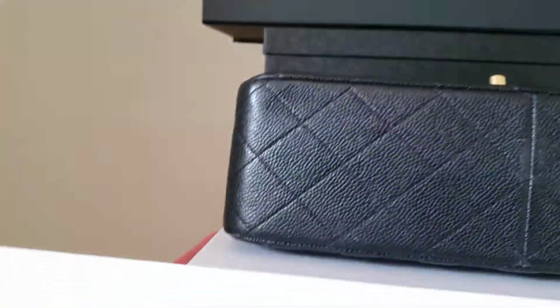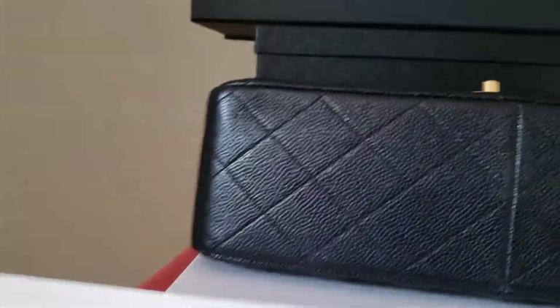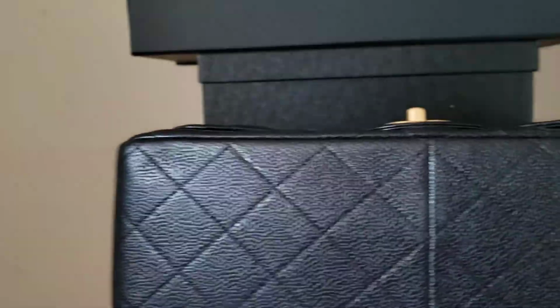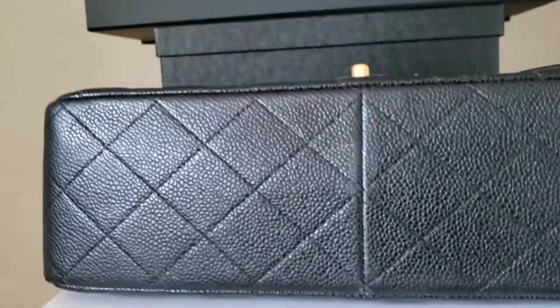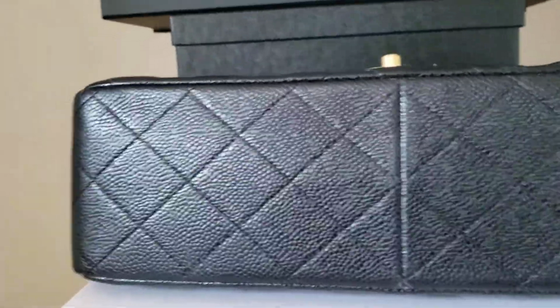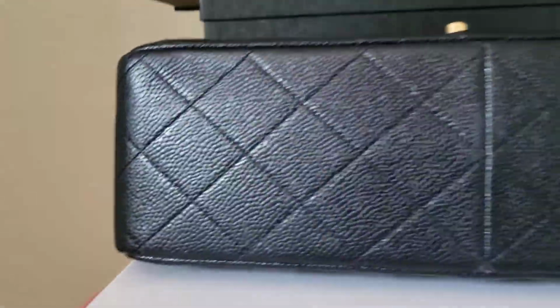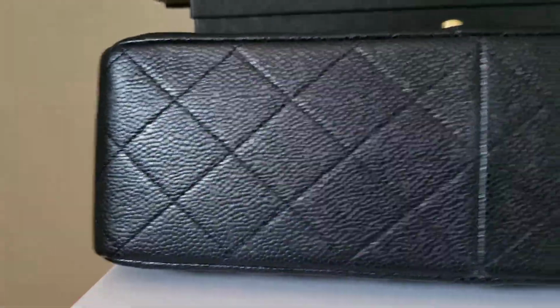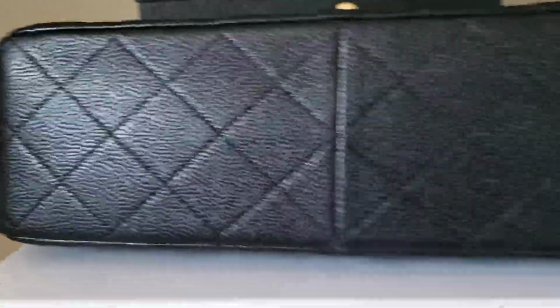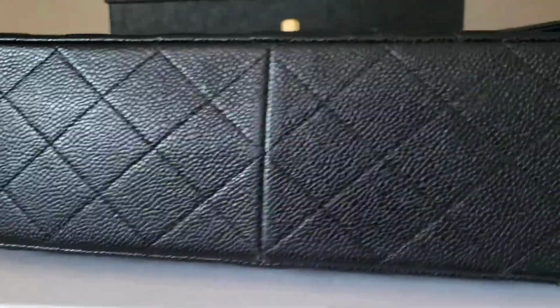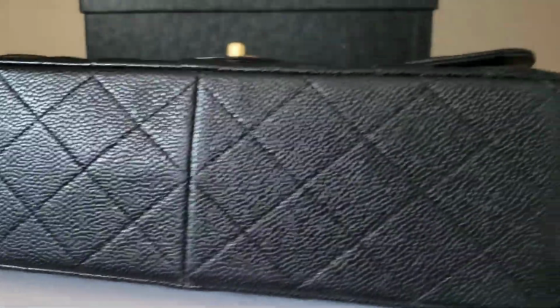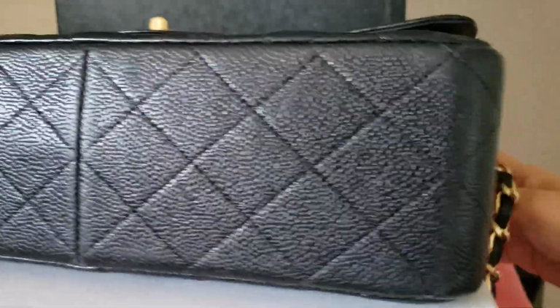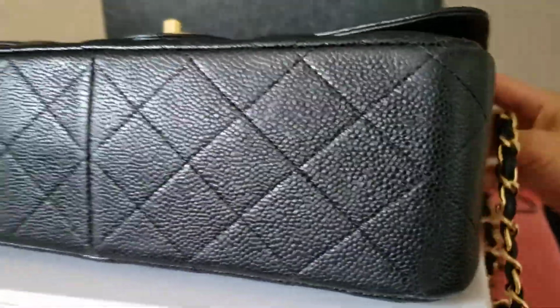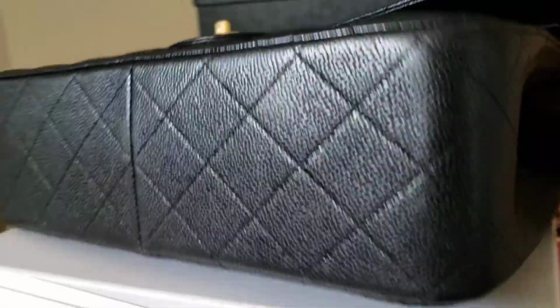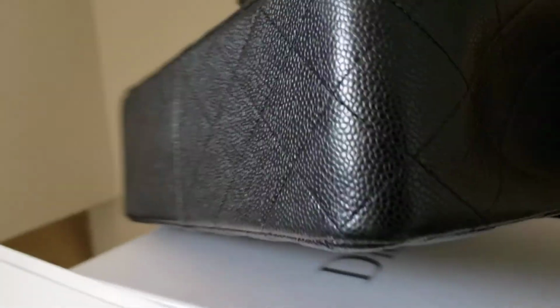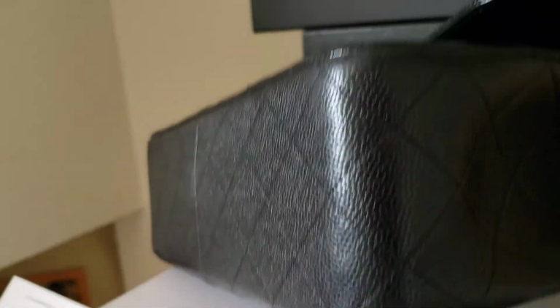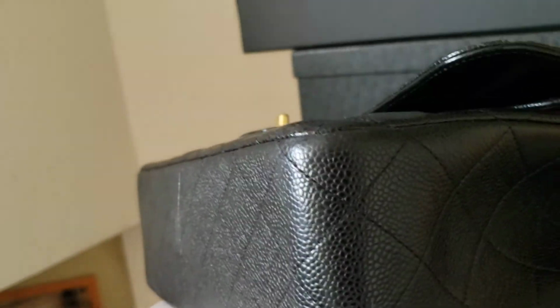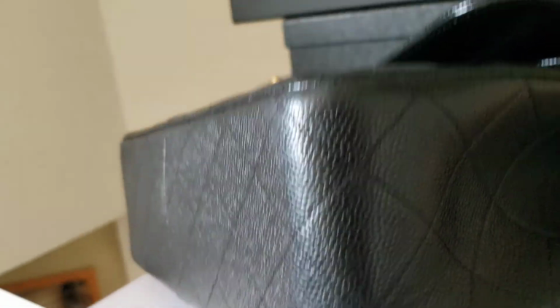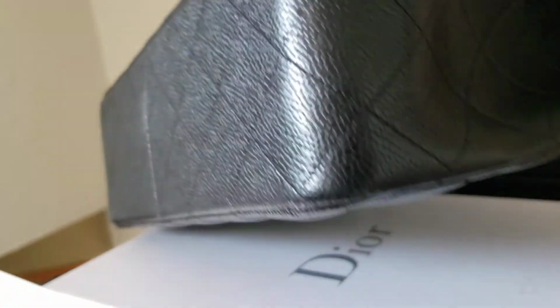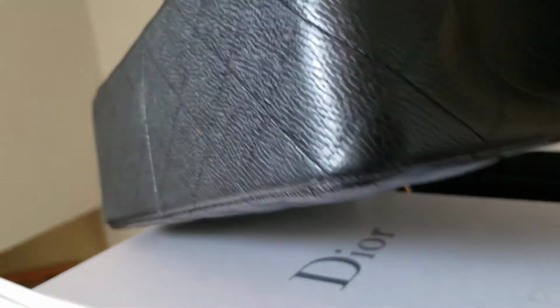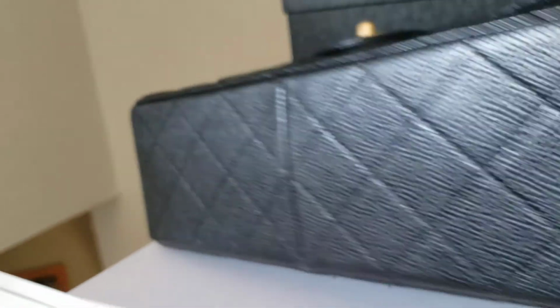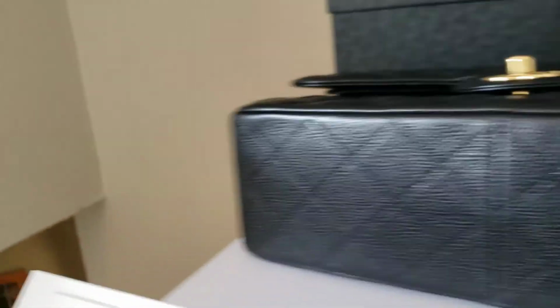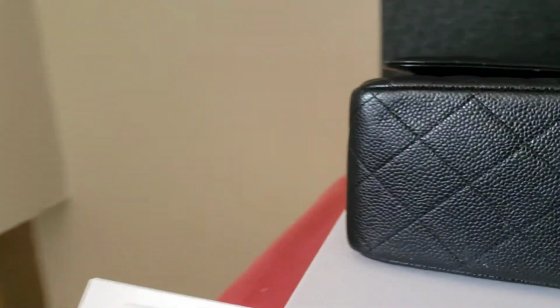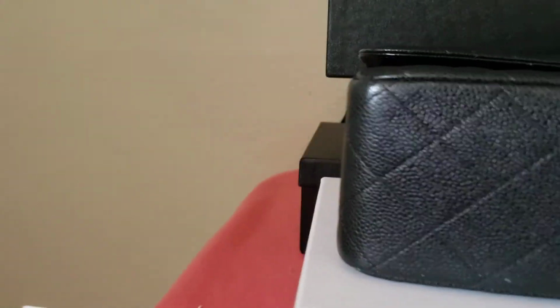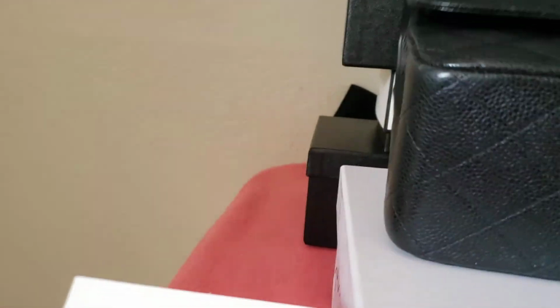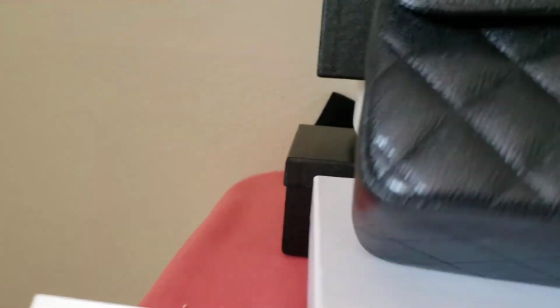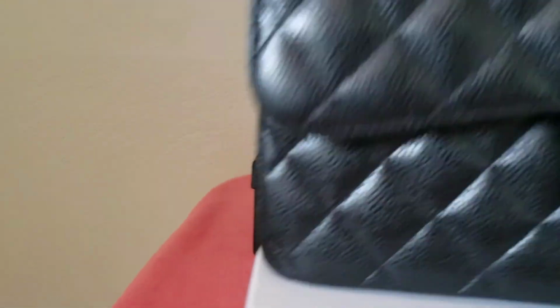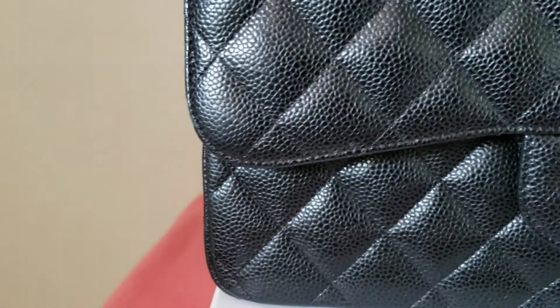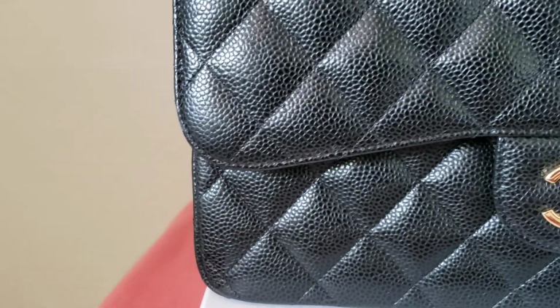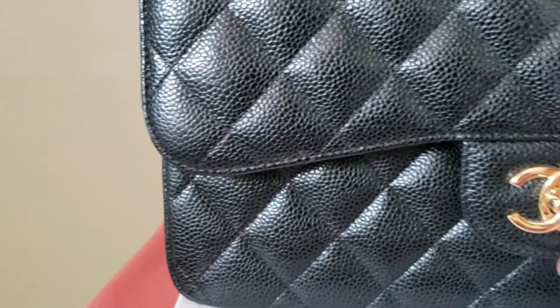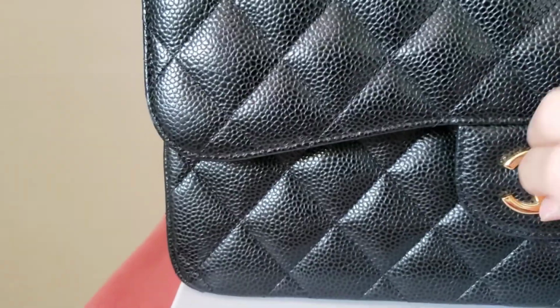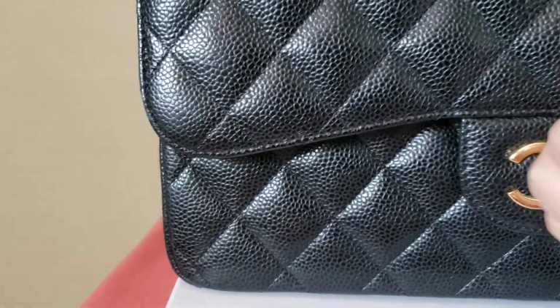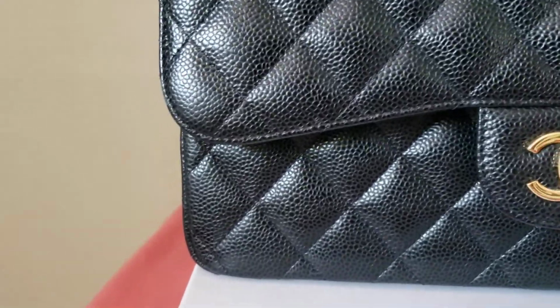Okay, and the bottom. Let me show you the inside.